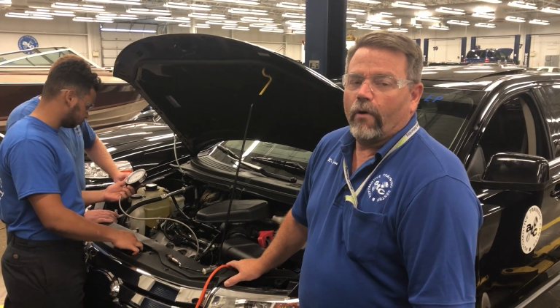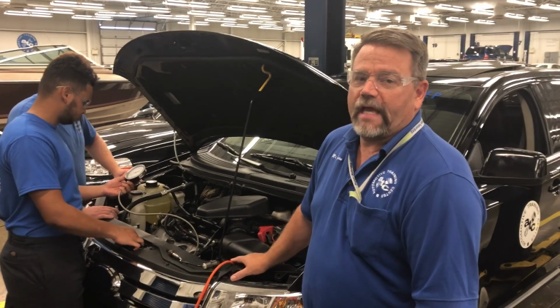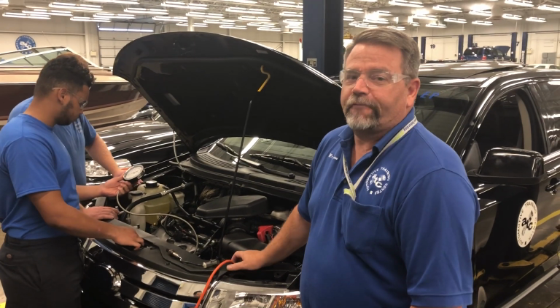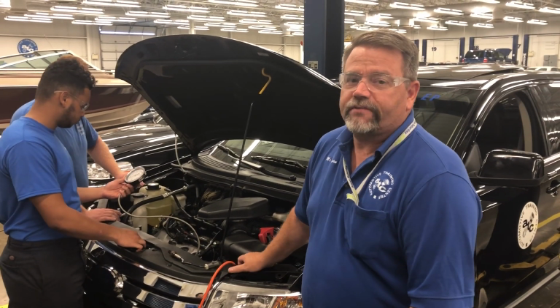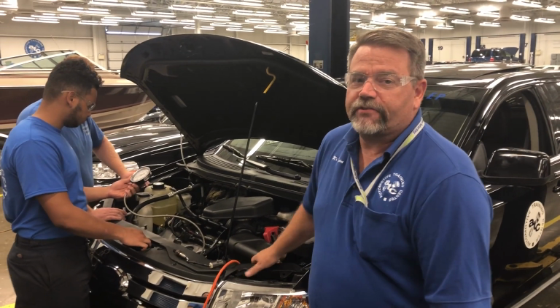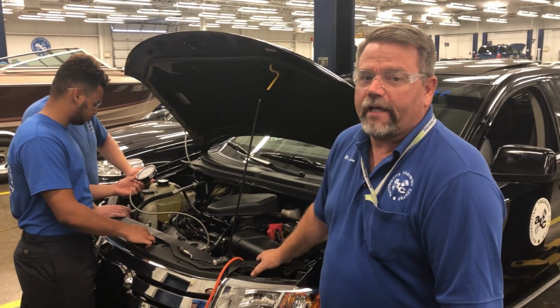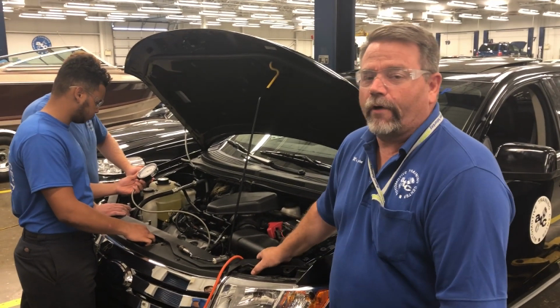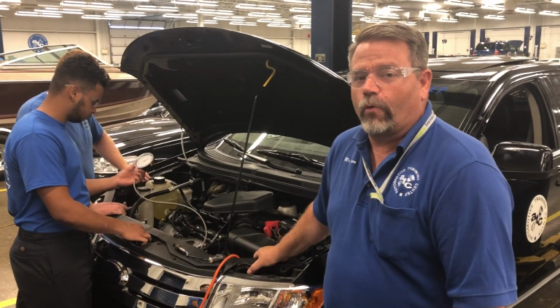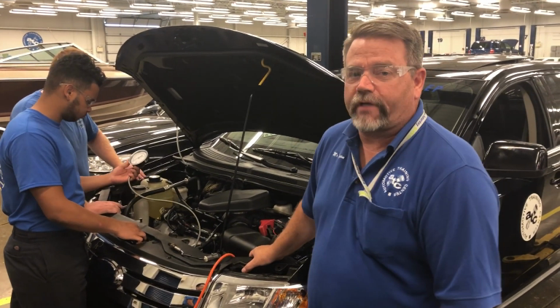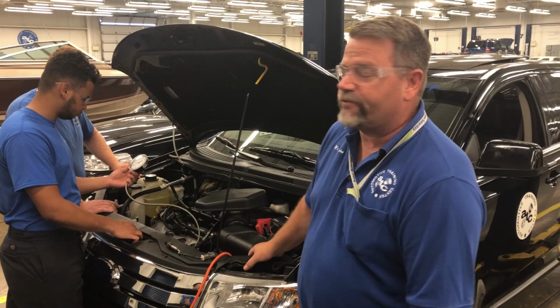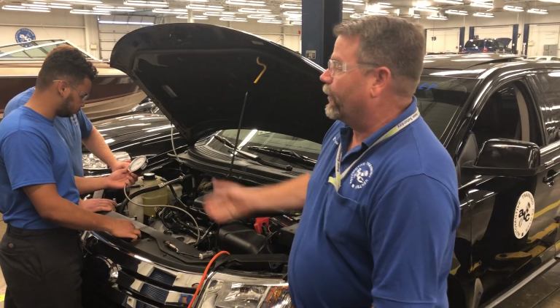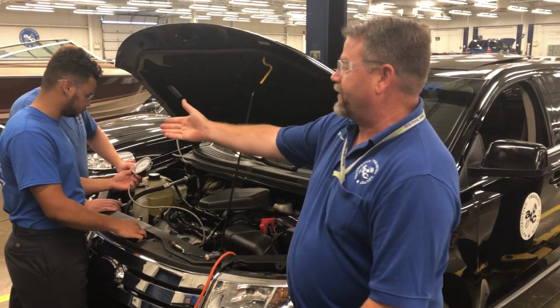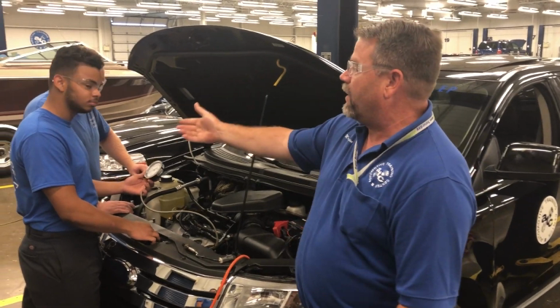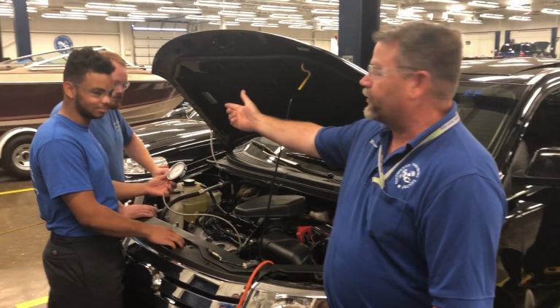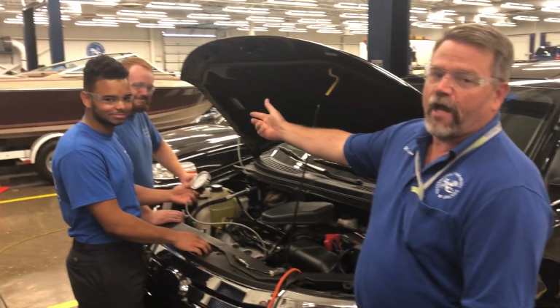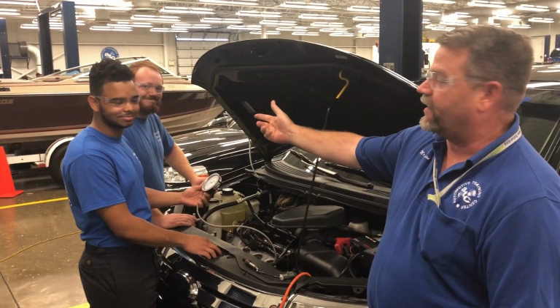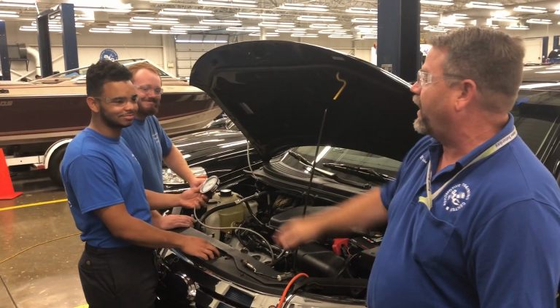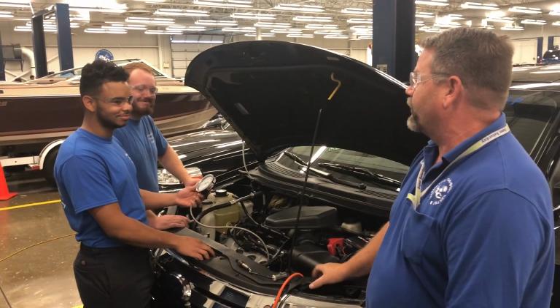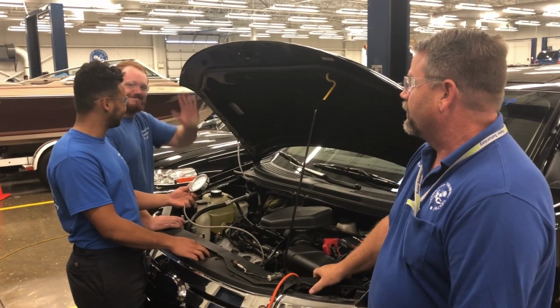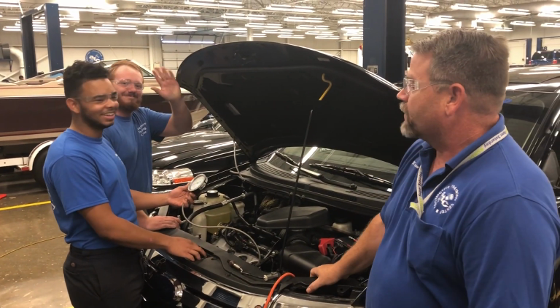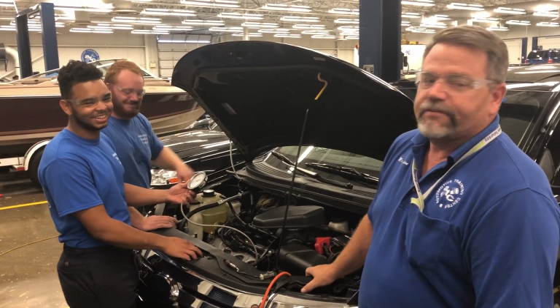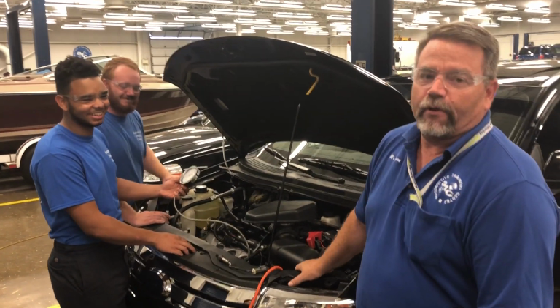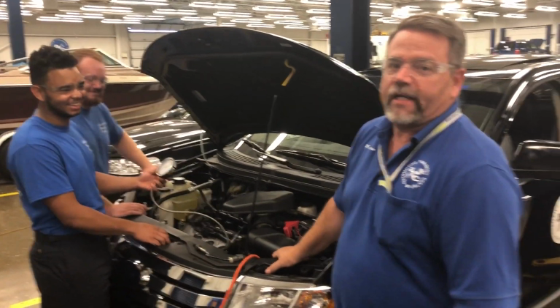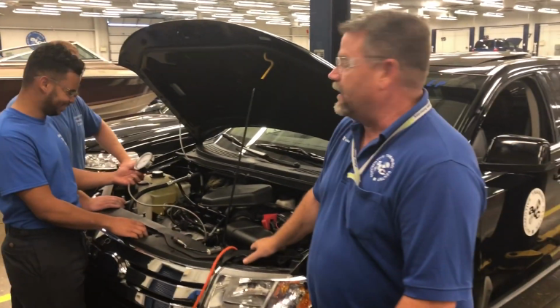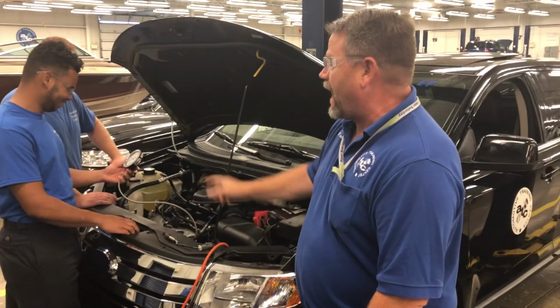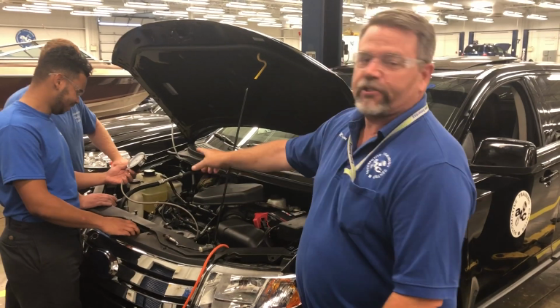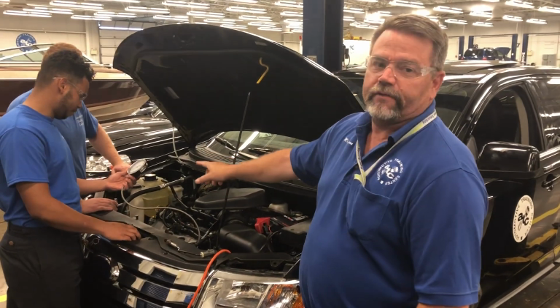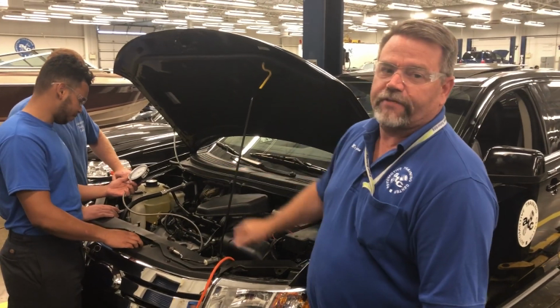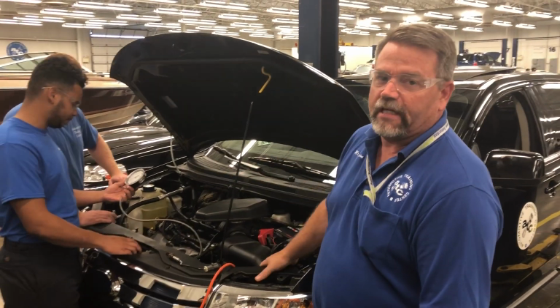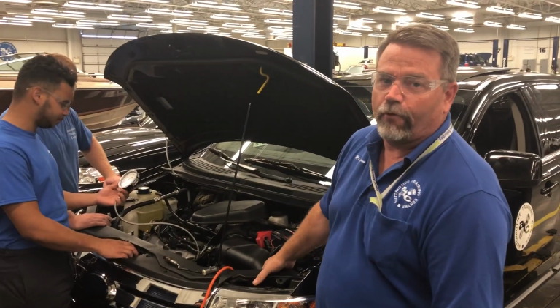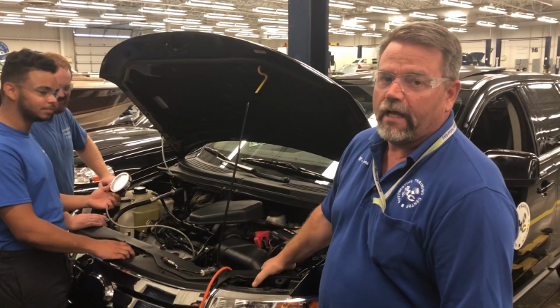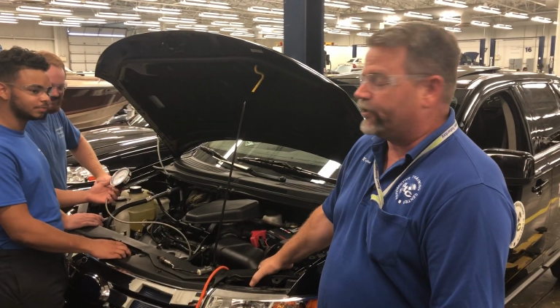Welcome to Engine Performance. I'm Mr. Ryan. We're here at the Warminster campus. We have Dario and Trevor helping us today. Today we're going to check the back pressure on this 2008 Ford Edge.